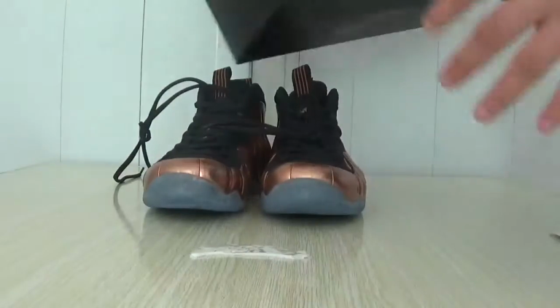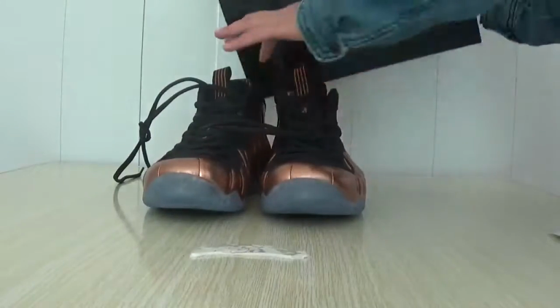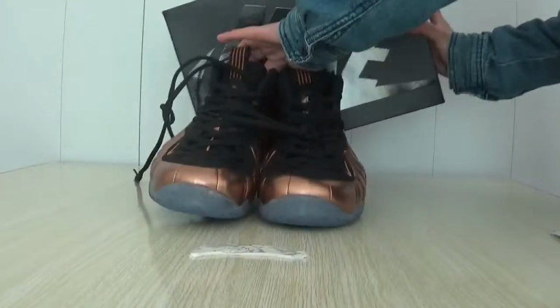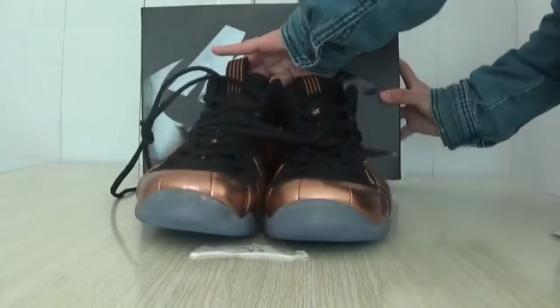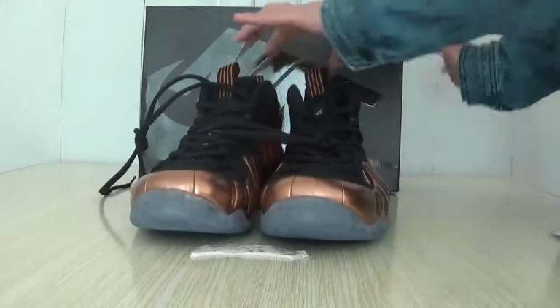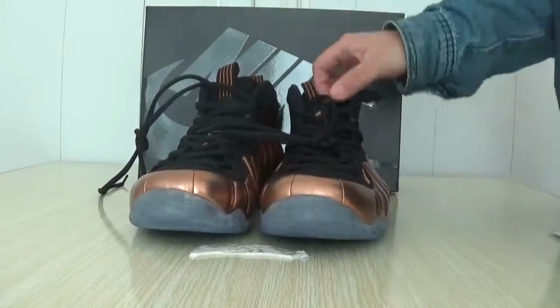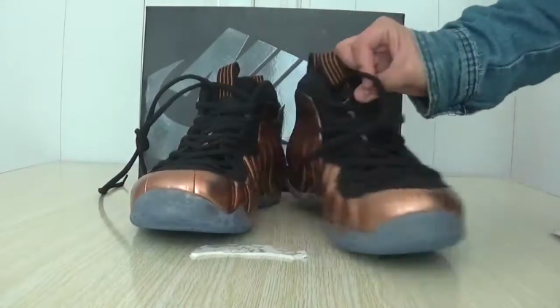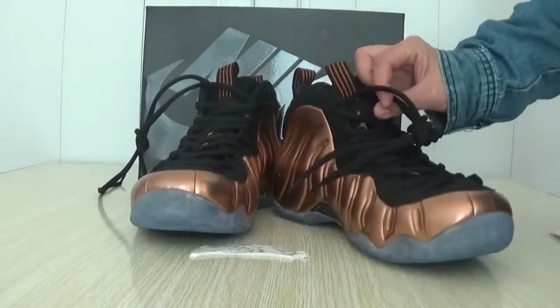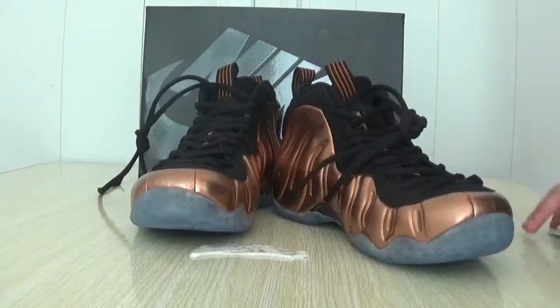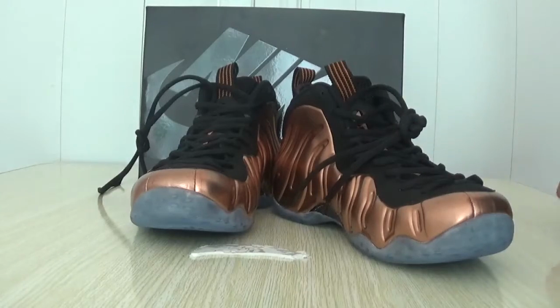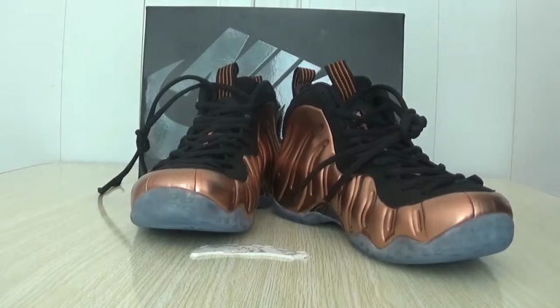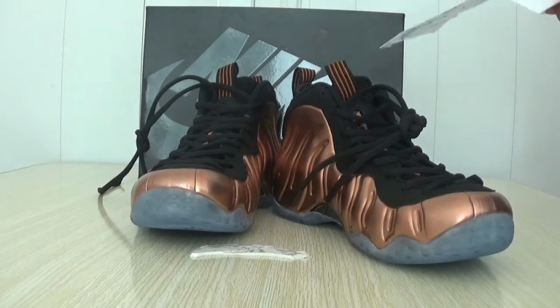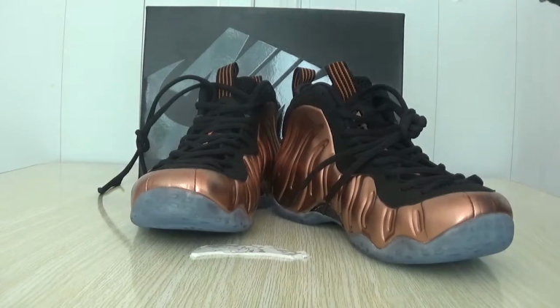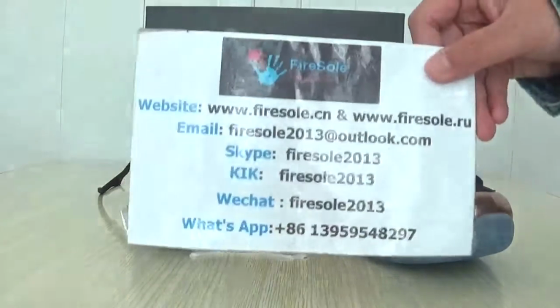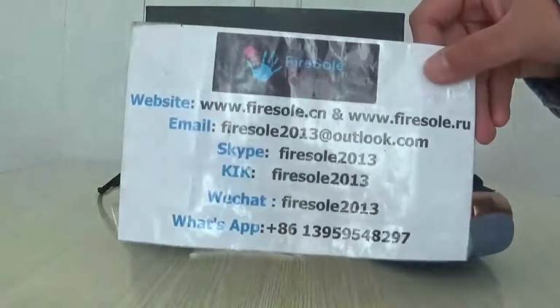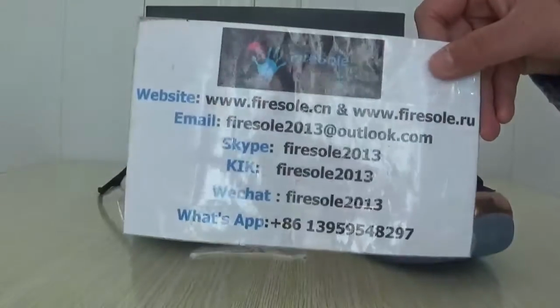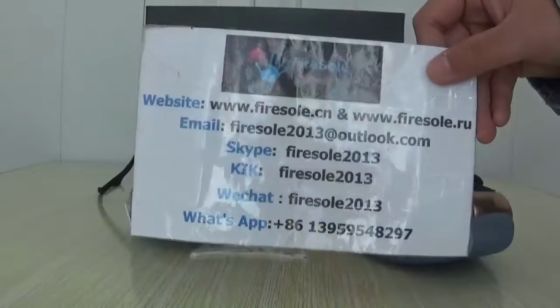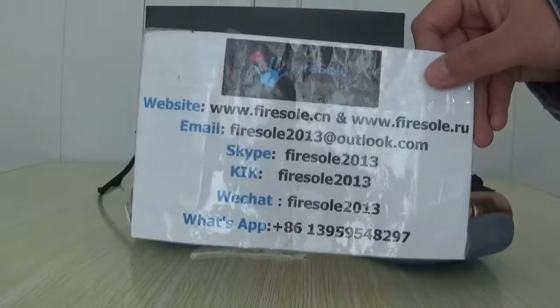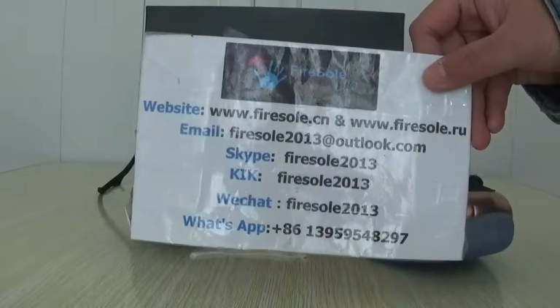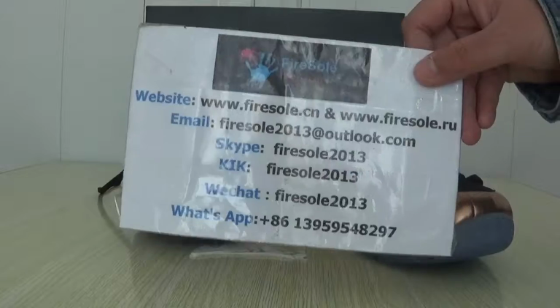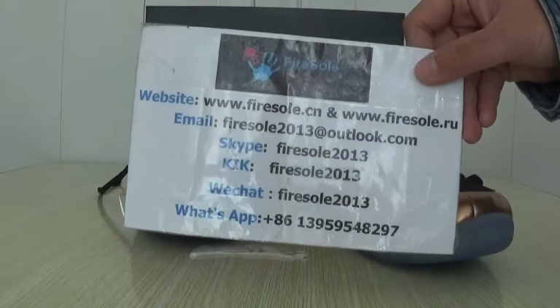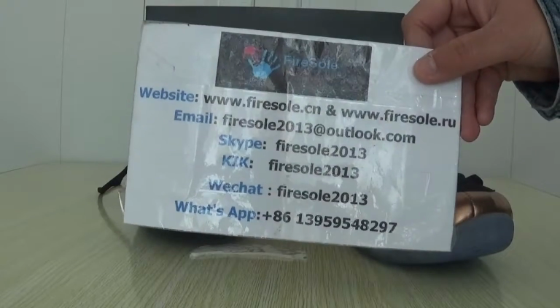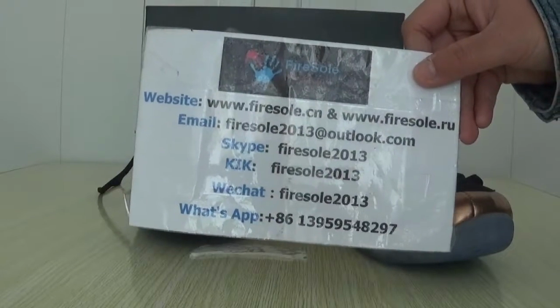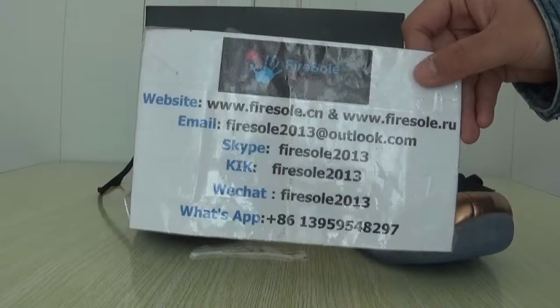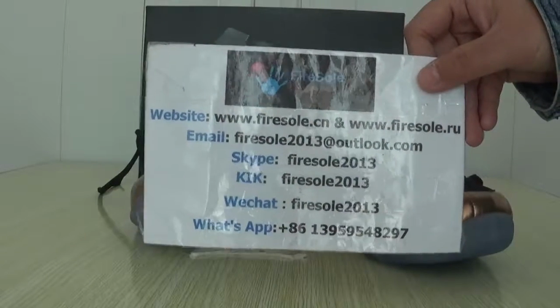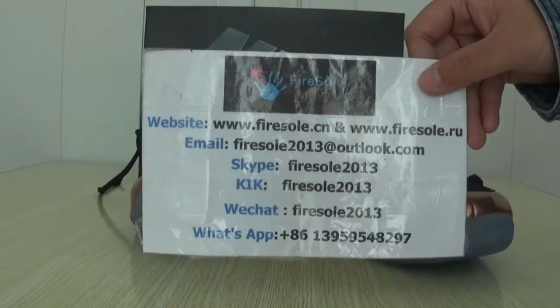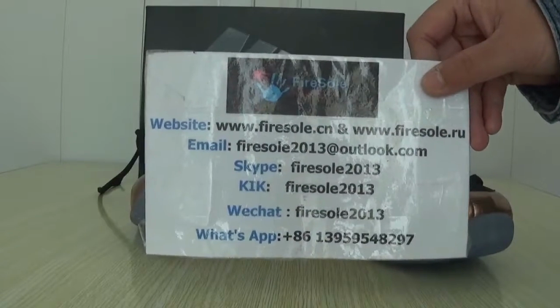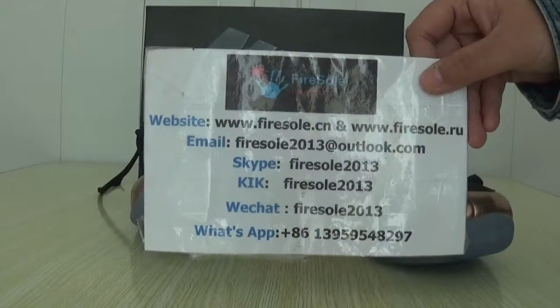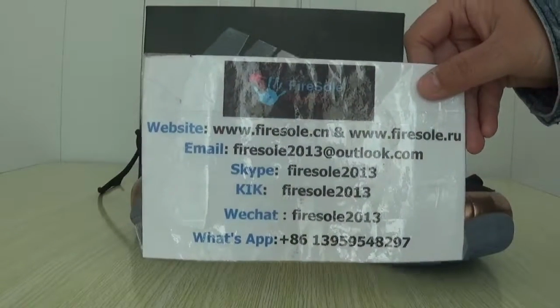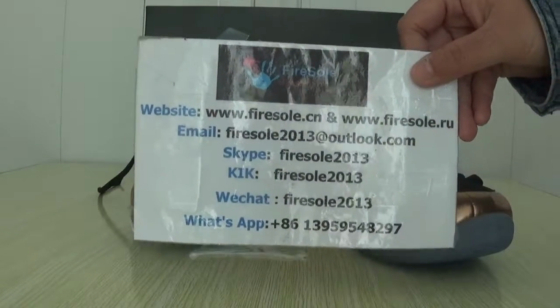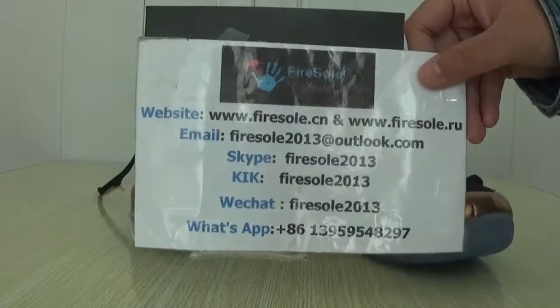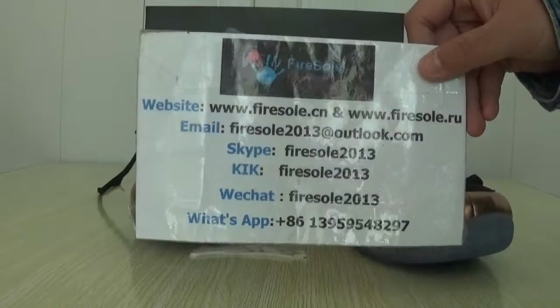Okay, if you like these shoes, you can go to our website to add them. This is the information, please follow my channel, I will show more shoes. Bye, see you next video.